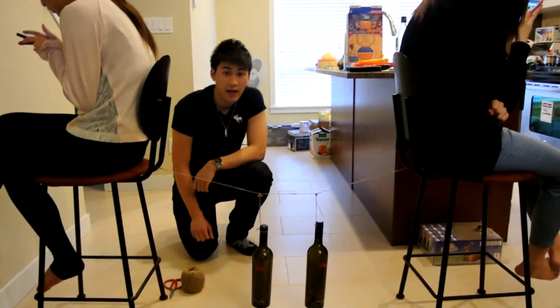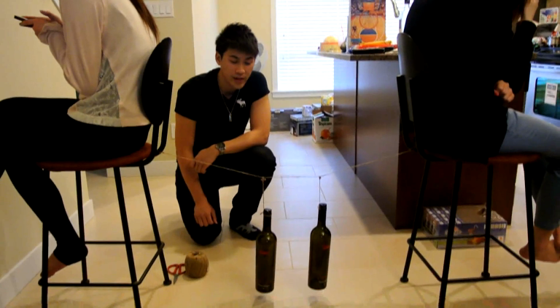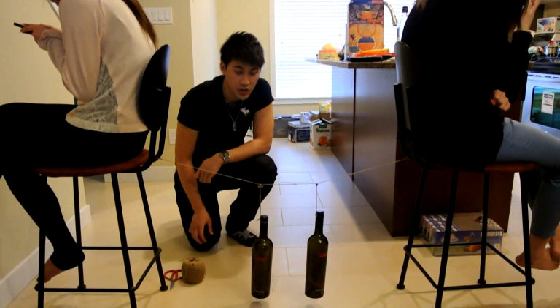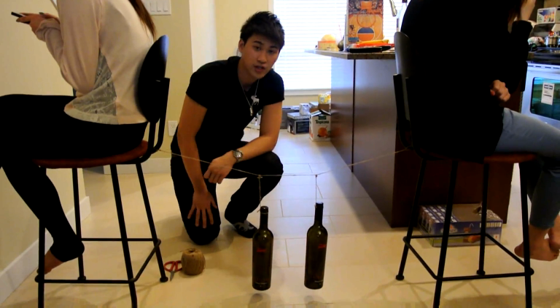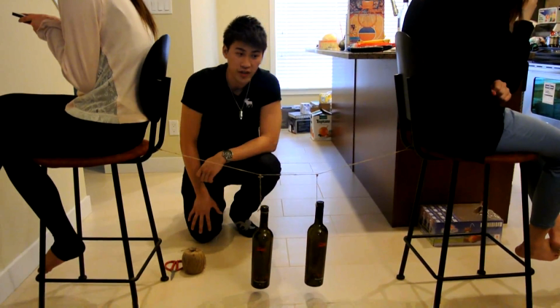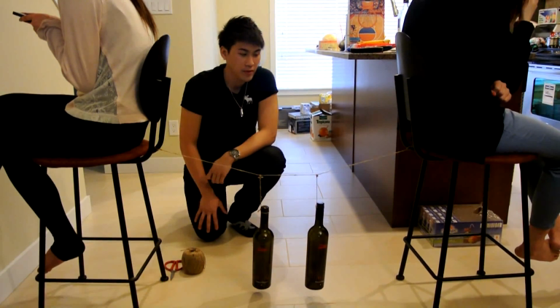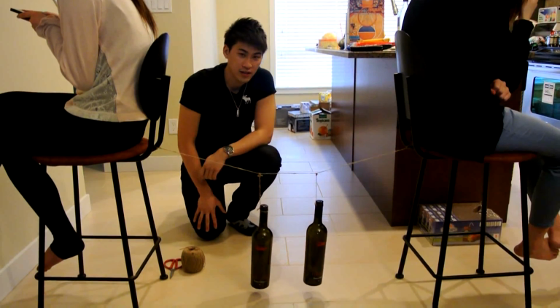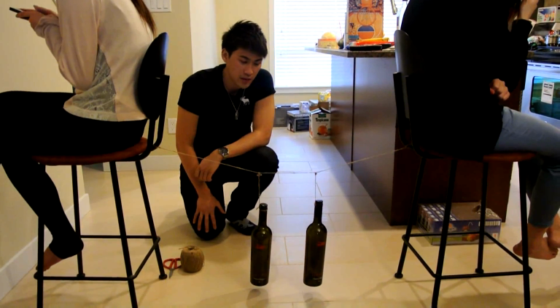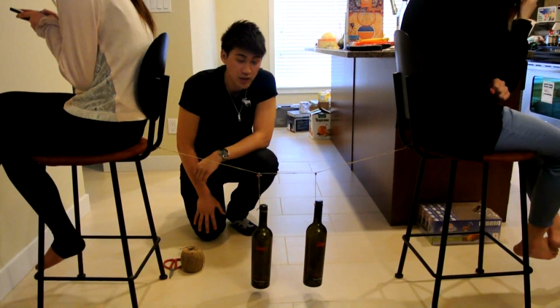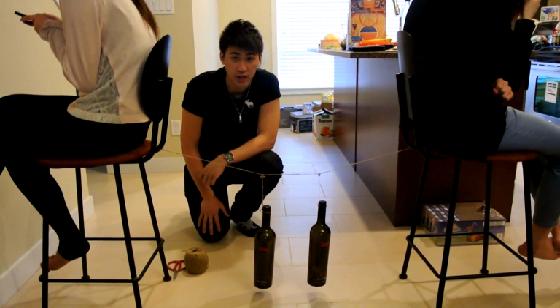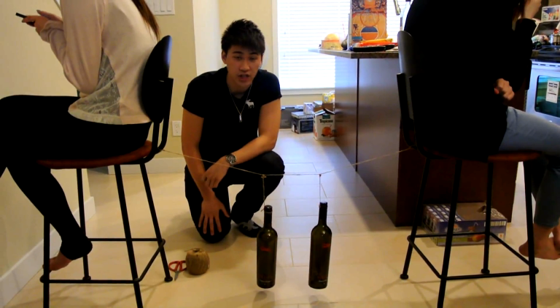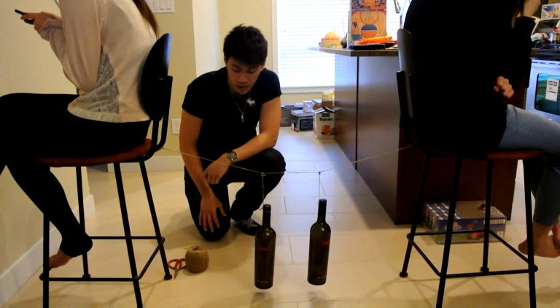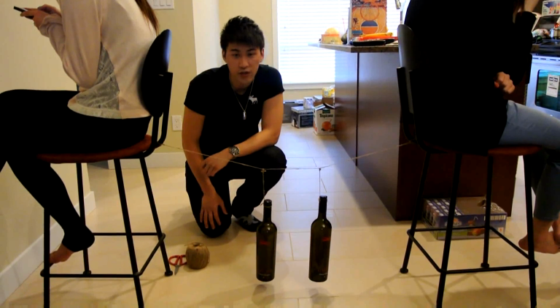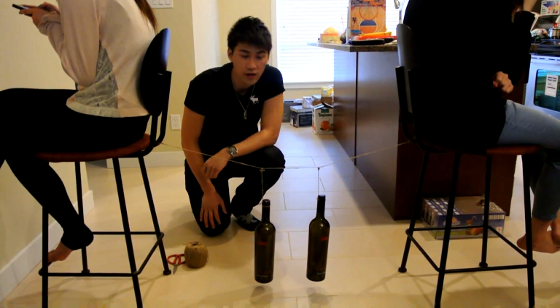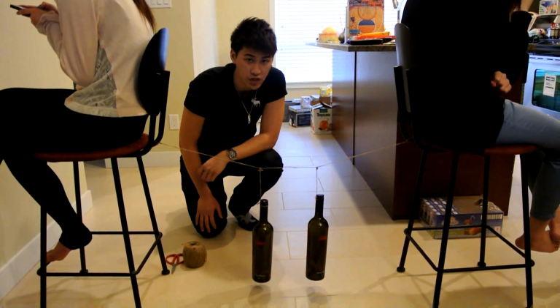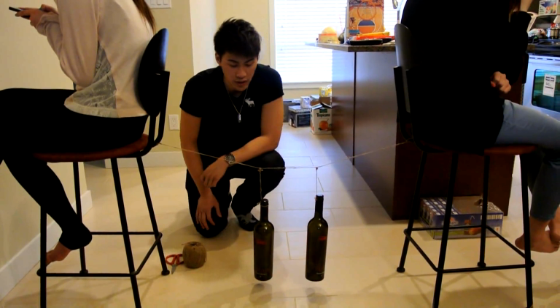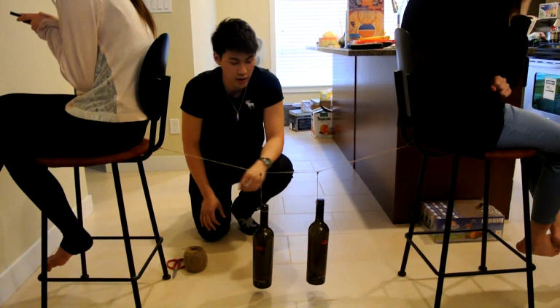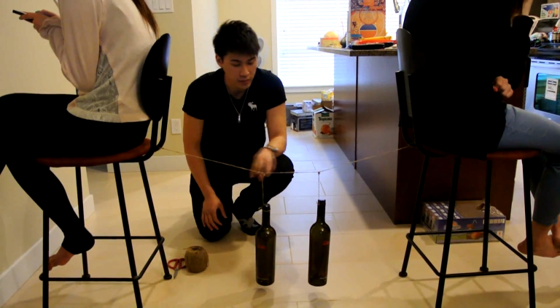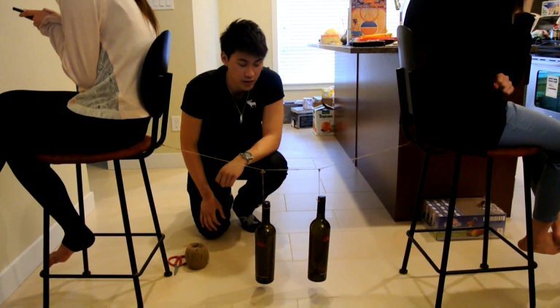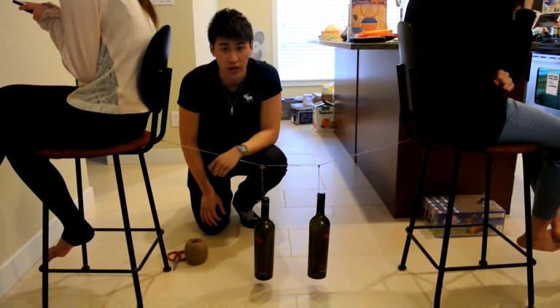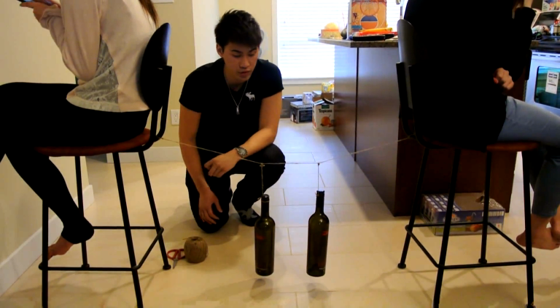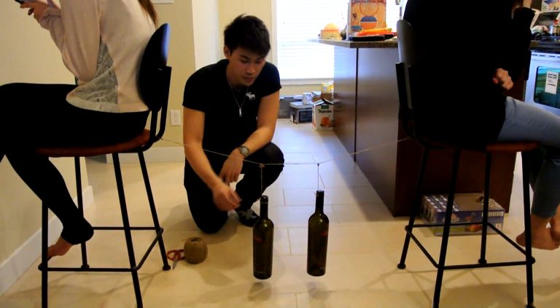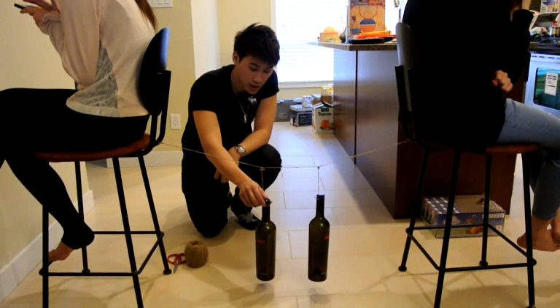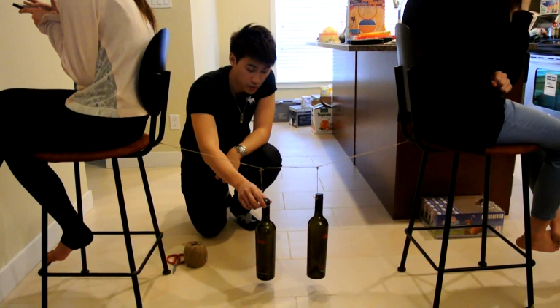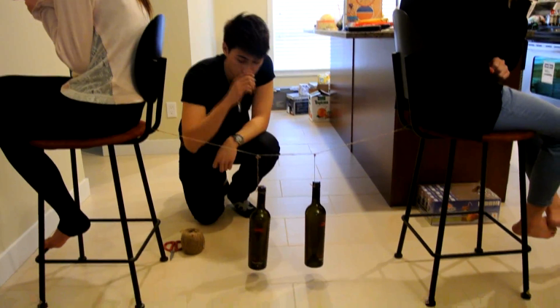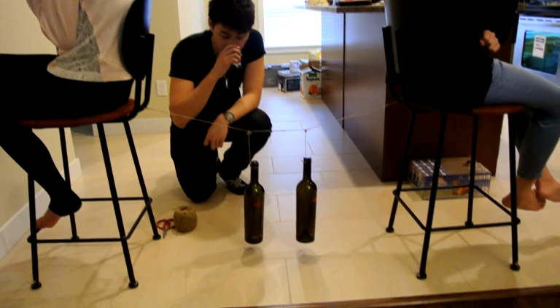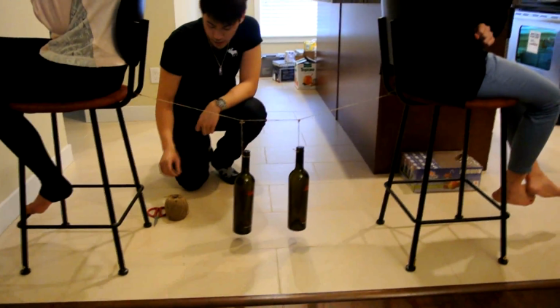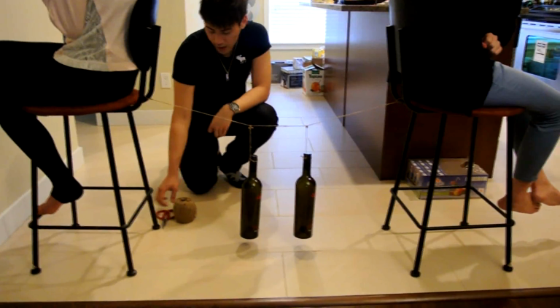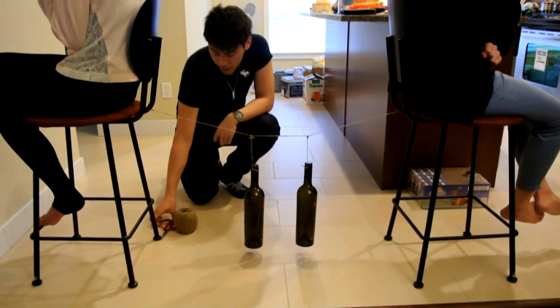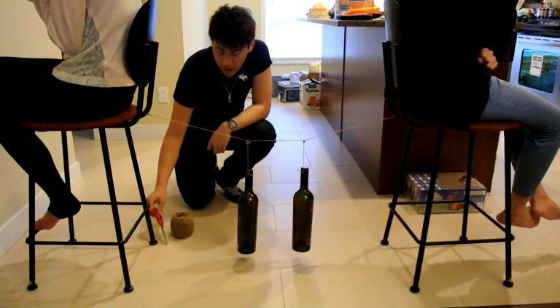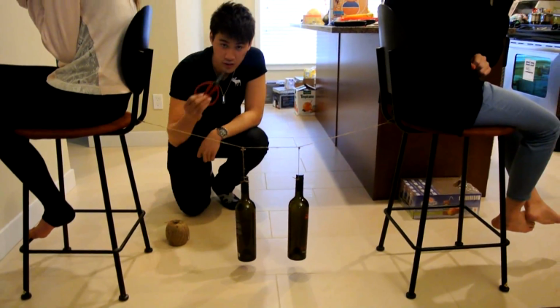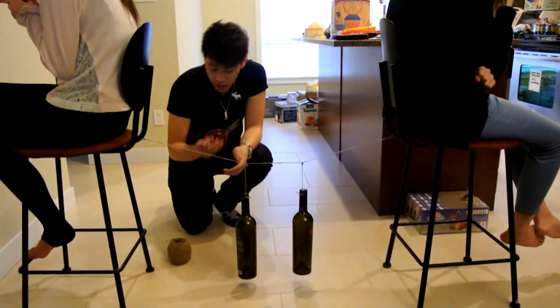Hi everybody, today I'm going to show you an experiment that talks about the conservation of energy. So first of all, you will need two weights — because I don't have two weights at home, I've used the red wine bottle instead. And other than that, you will need a scissor and a string.